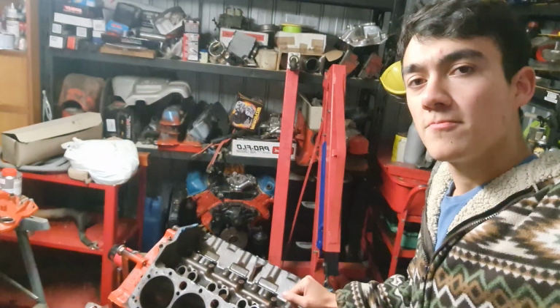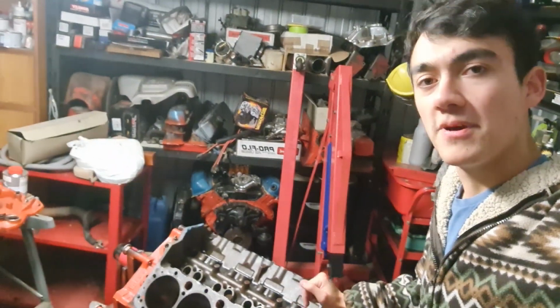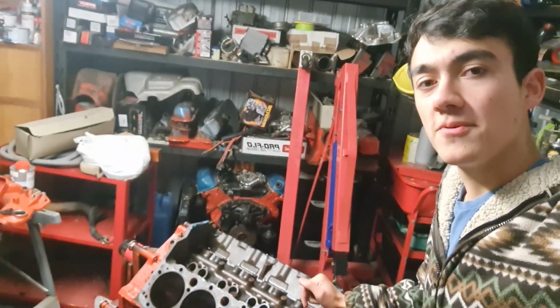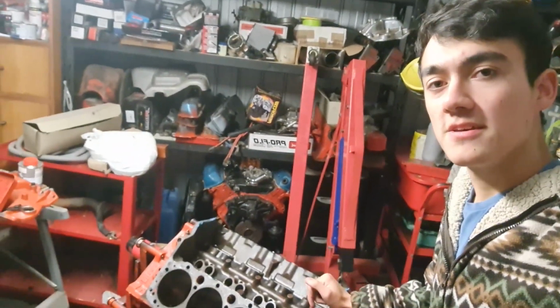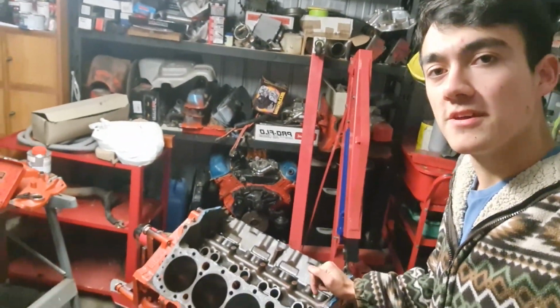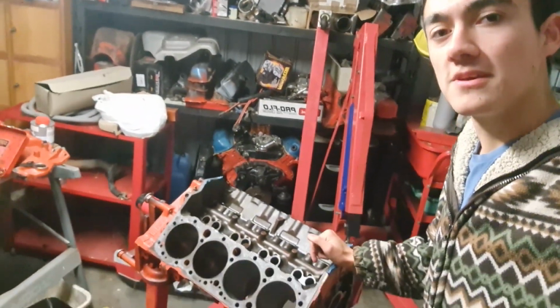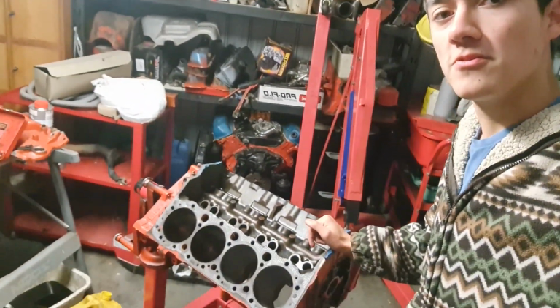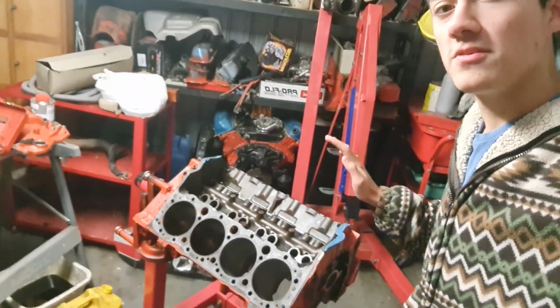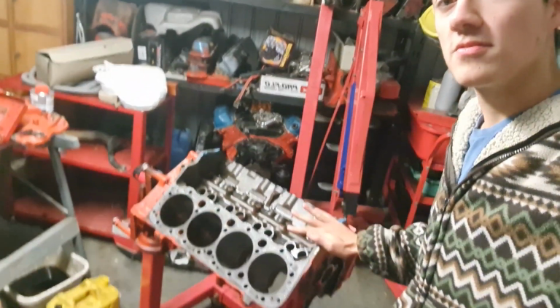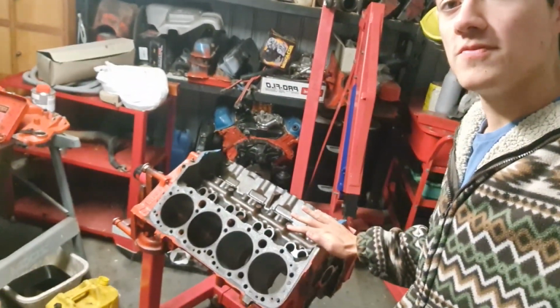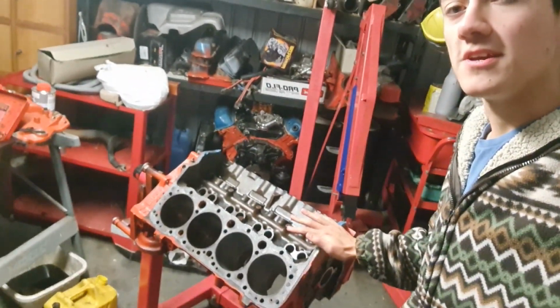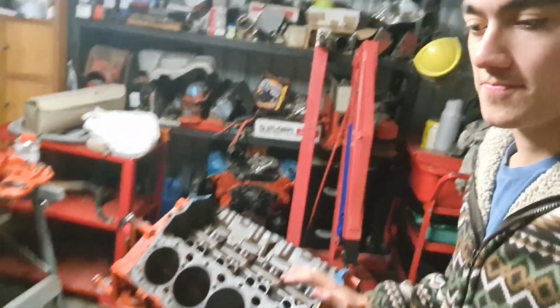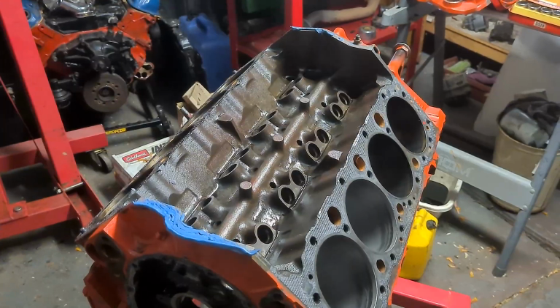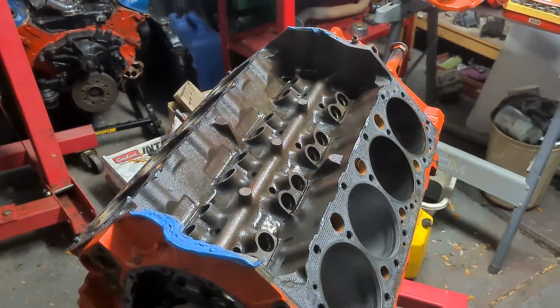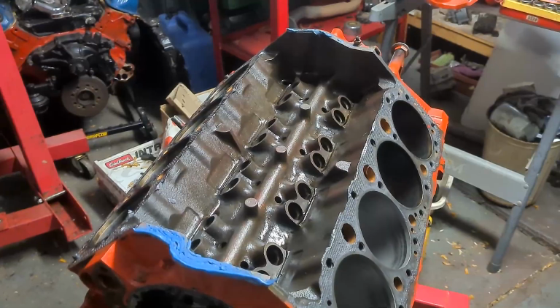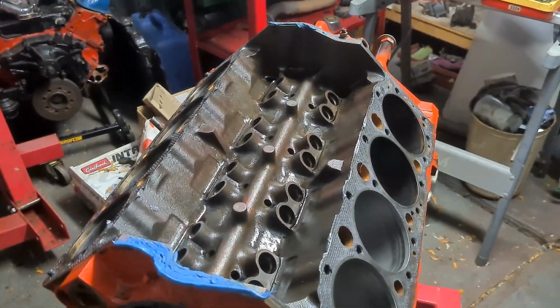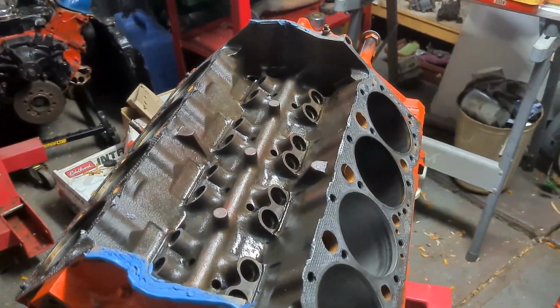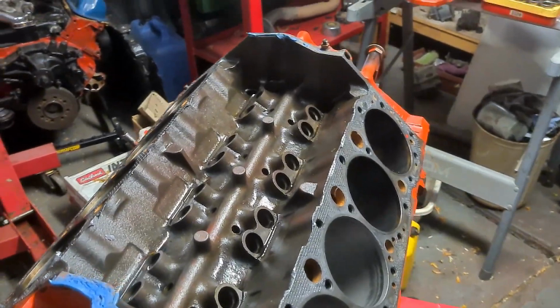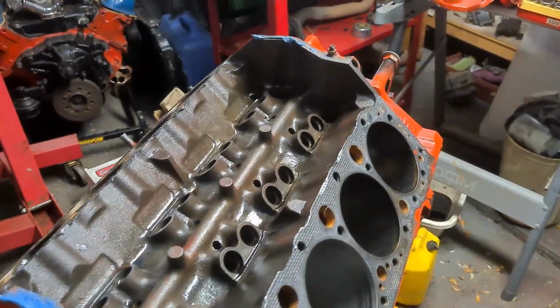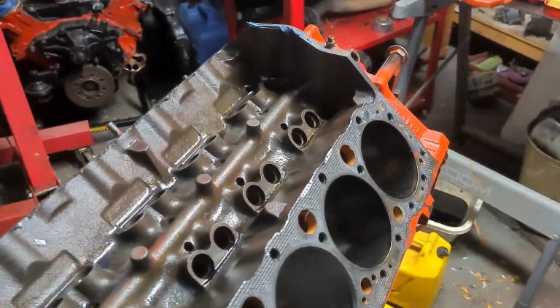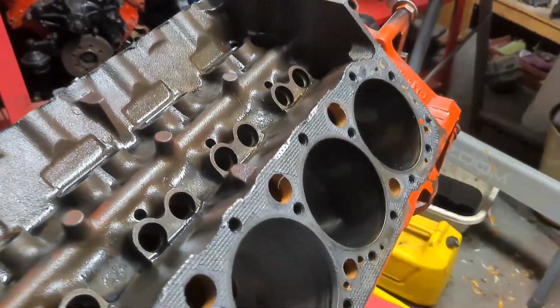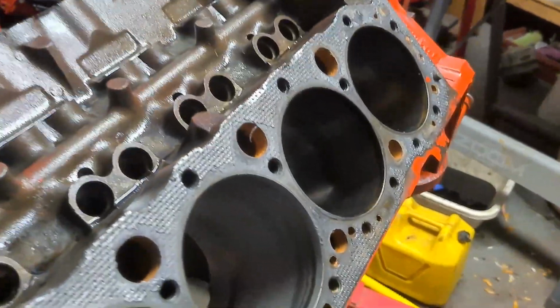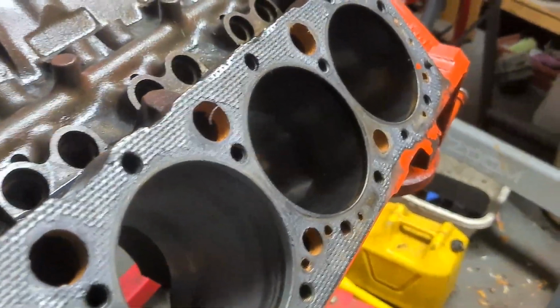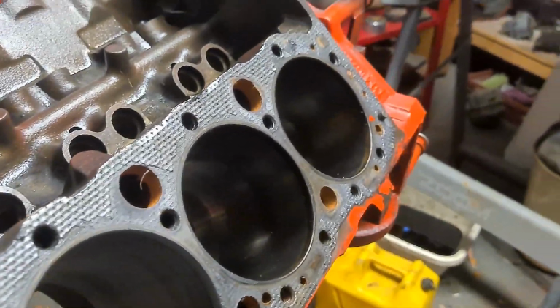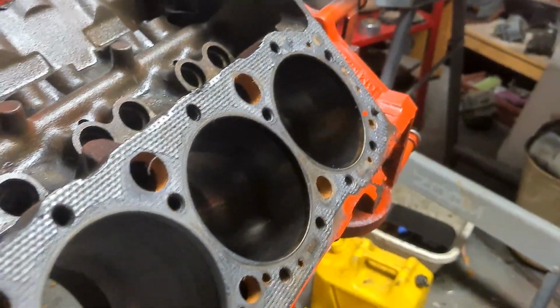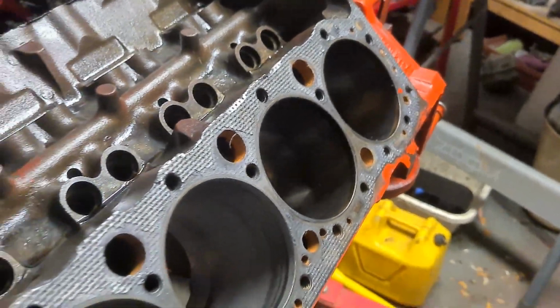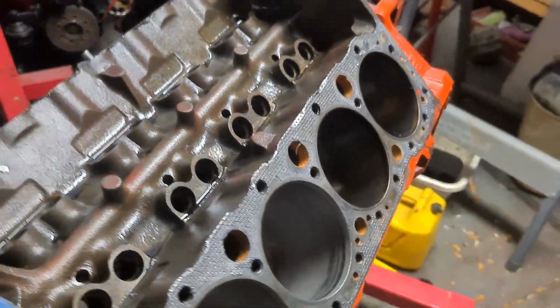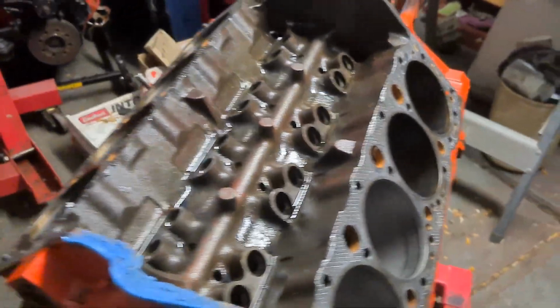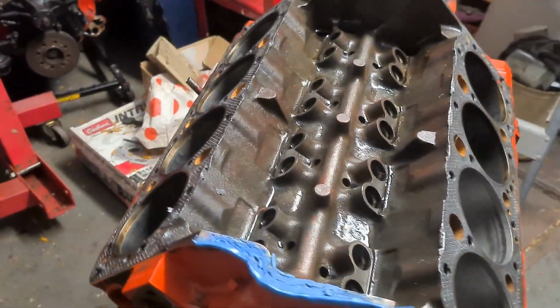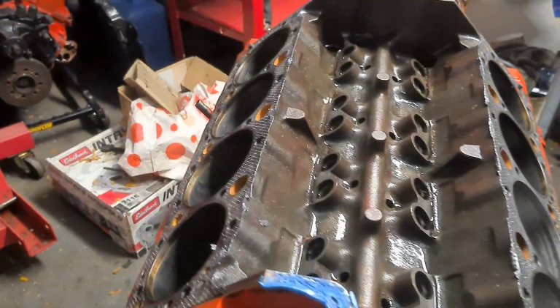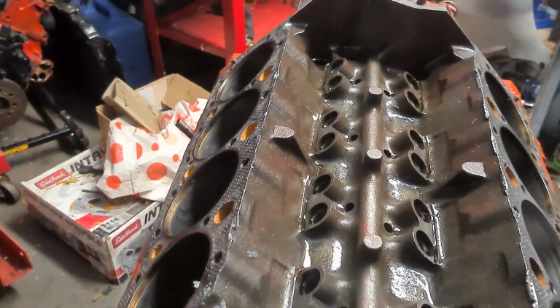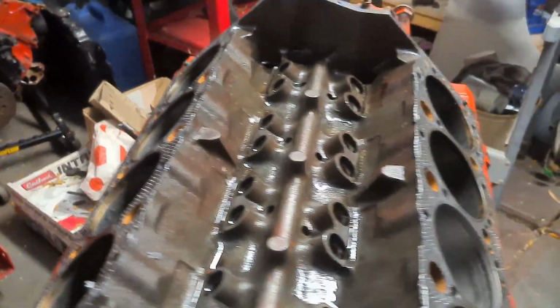Welcome back everybody. Today we'll be continuing on with the 350. What we're going to be doing today is going over some block prep. The first thing I want to do is just consistently hone these cylinders and see how they turn out.